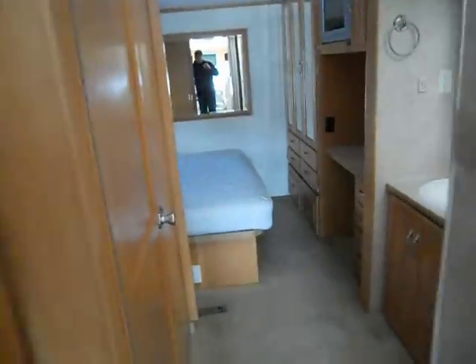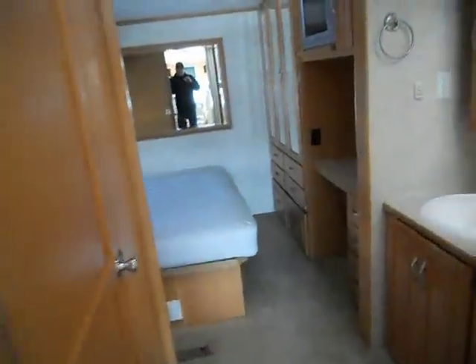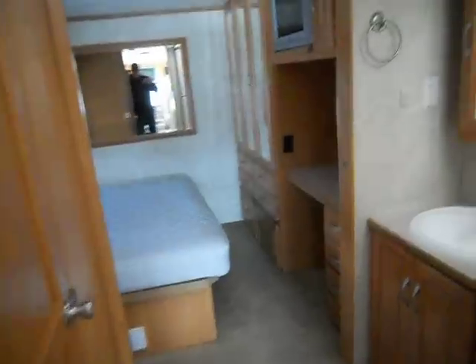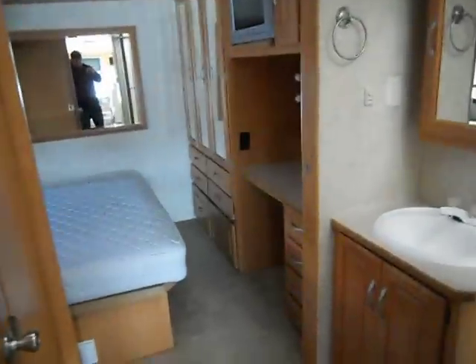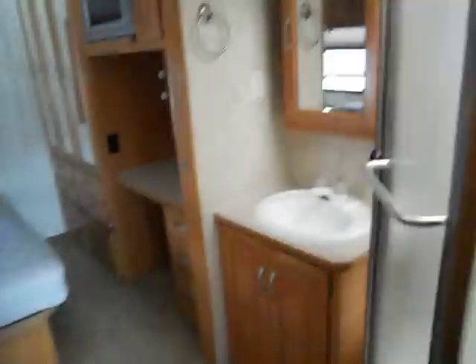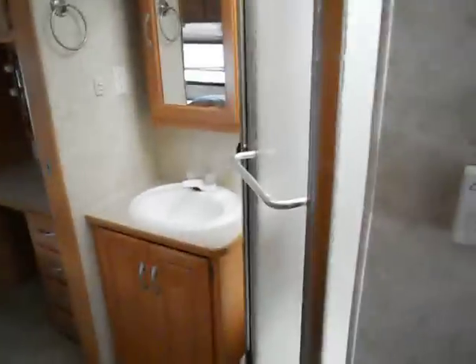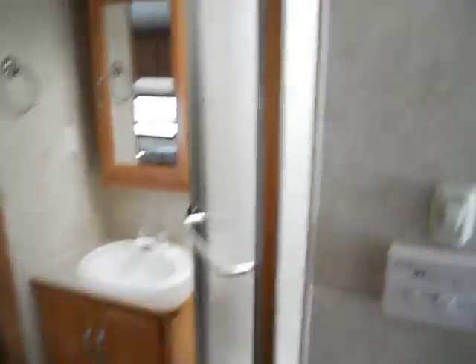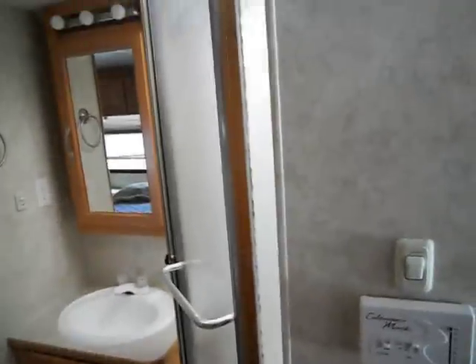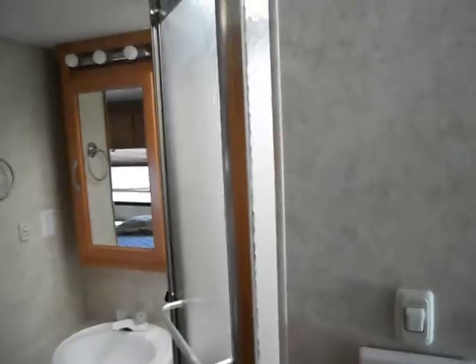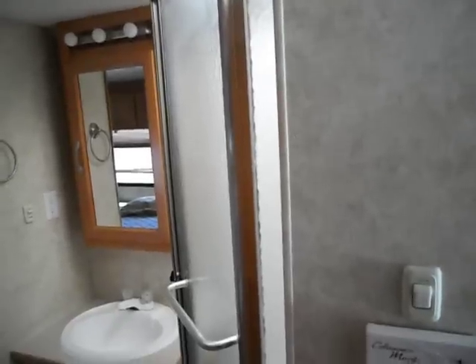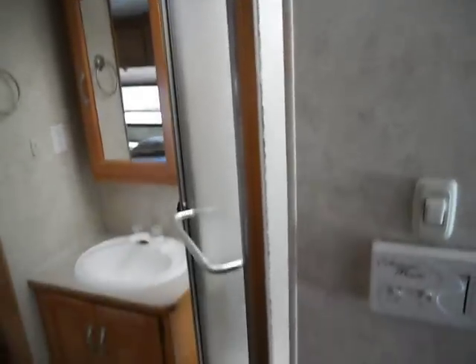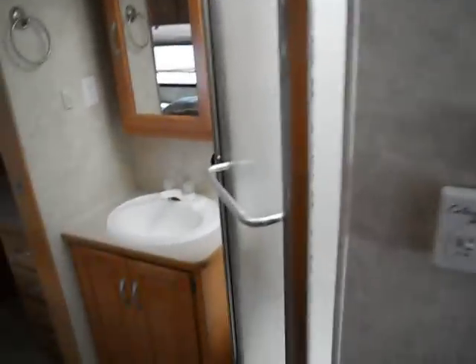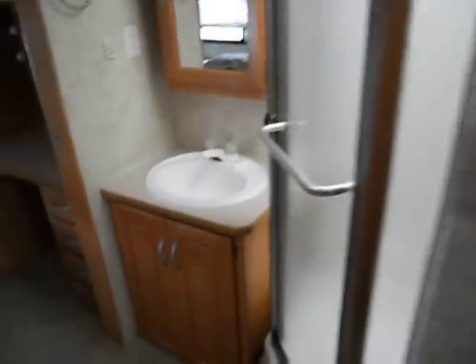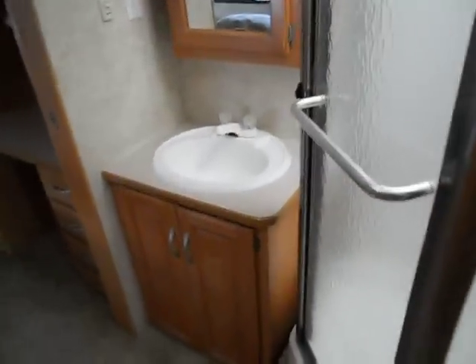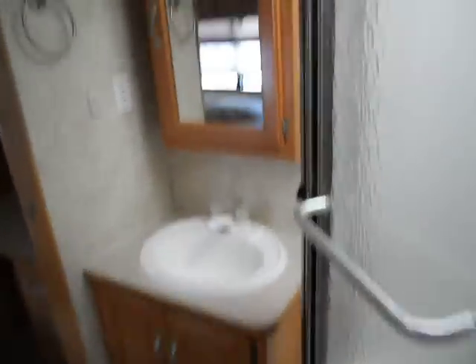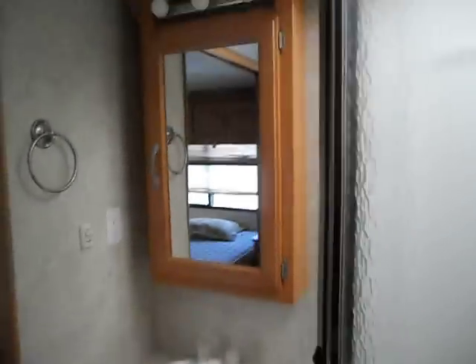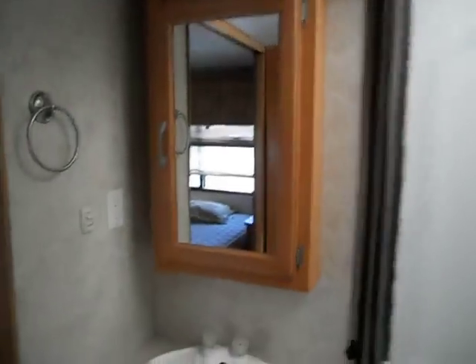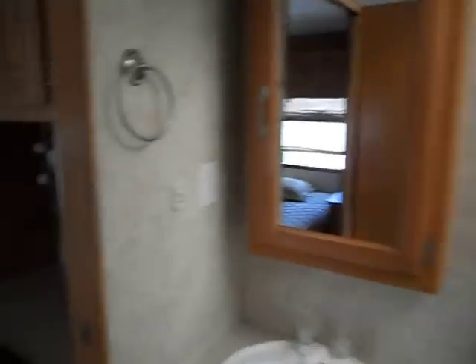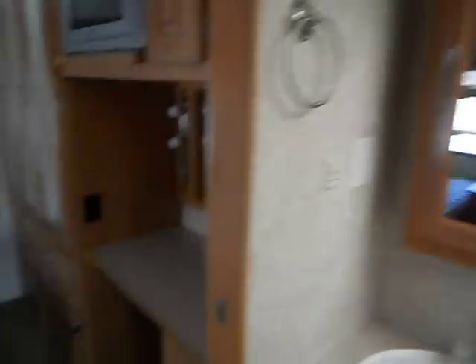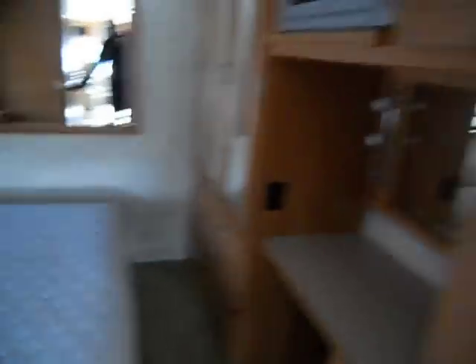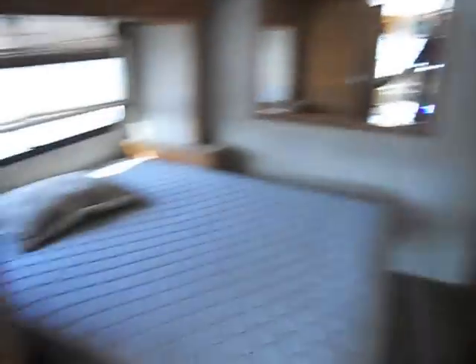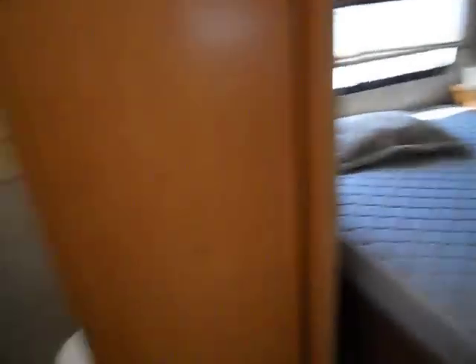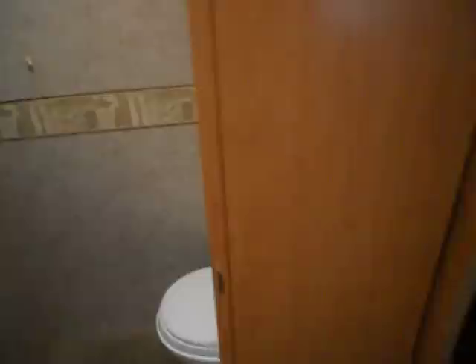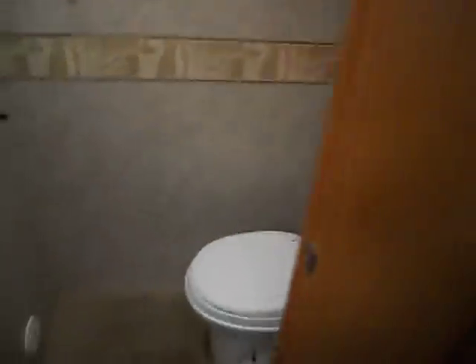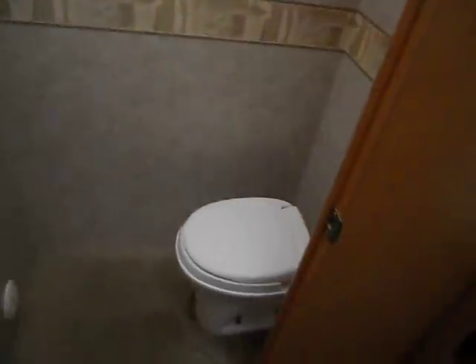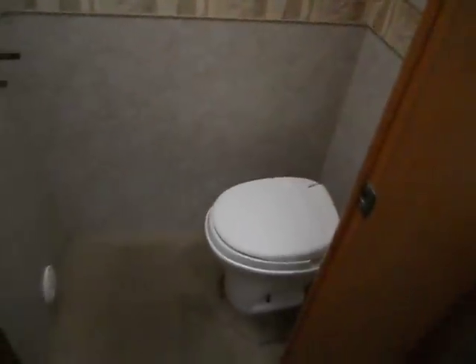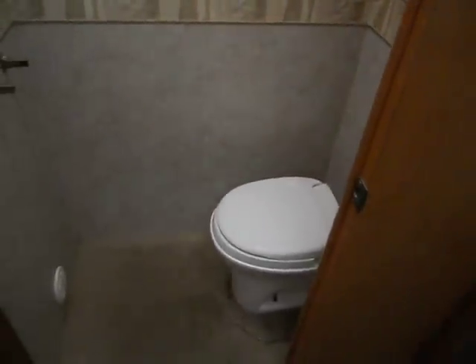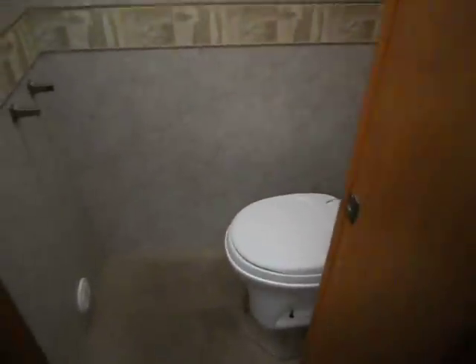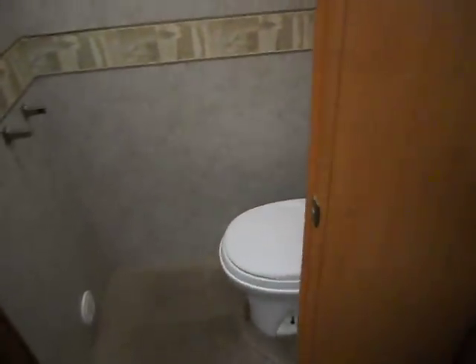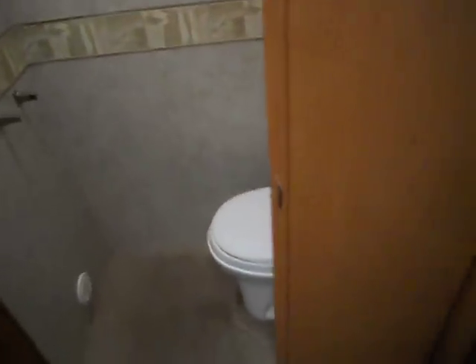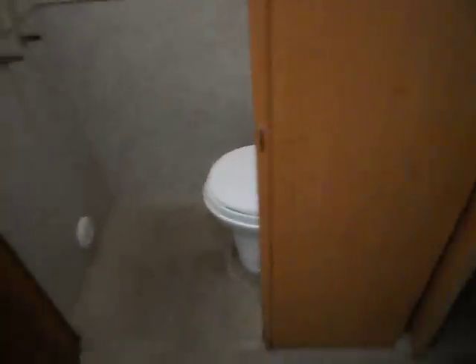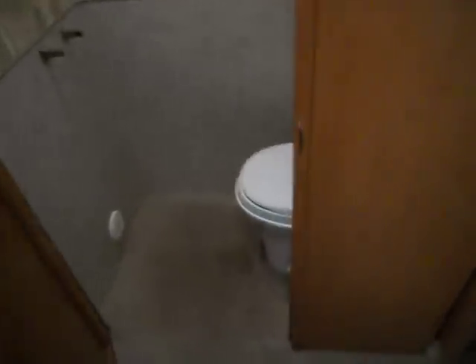As you walk to the back on the right is a corner glass shower, sink cabinet, and medicine cabinet. On the opposite side is a restroom with a stool by itself.